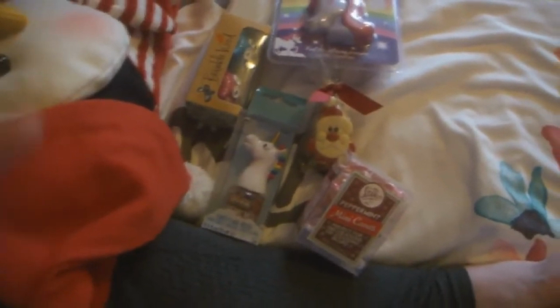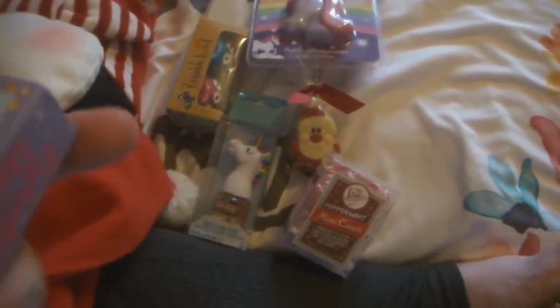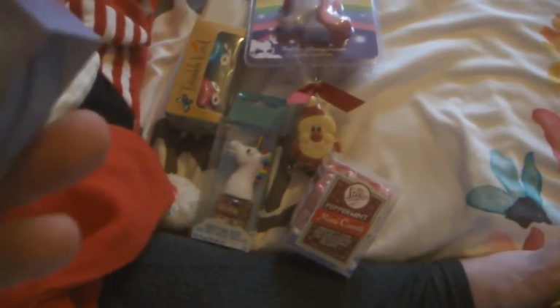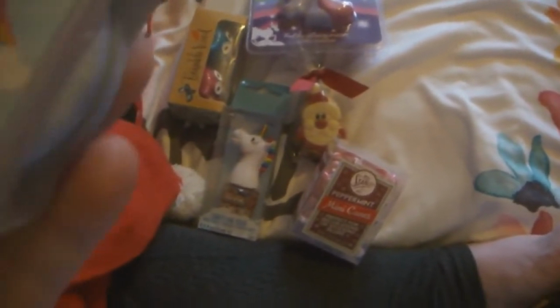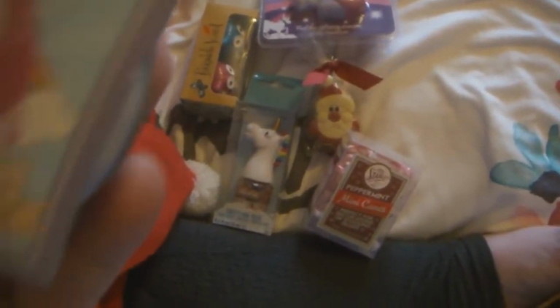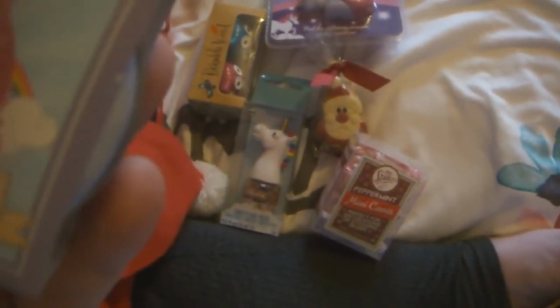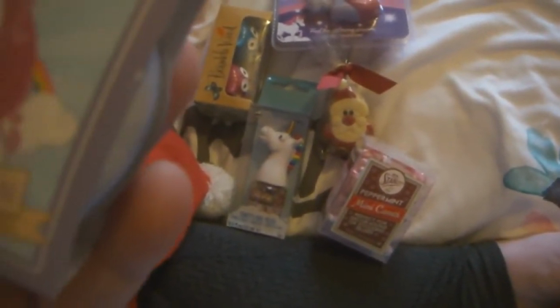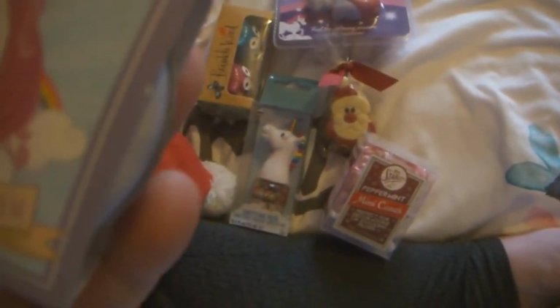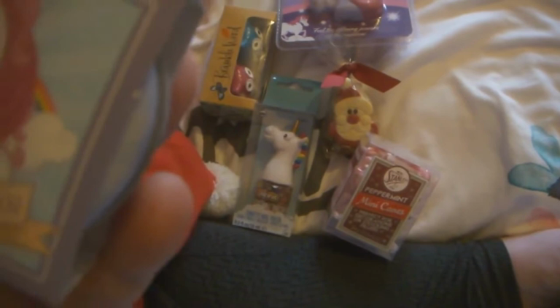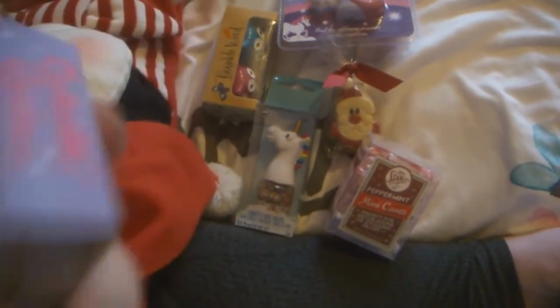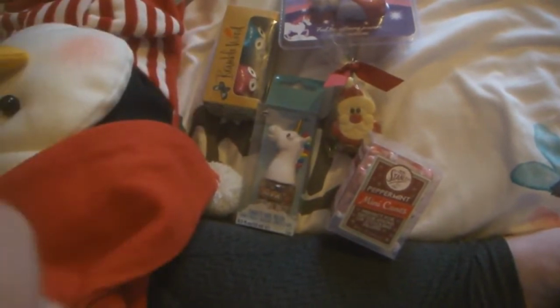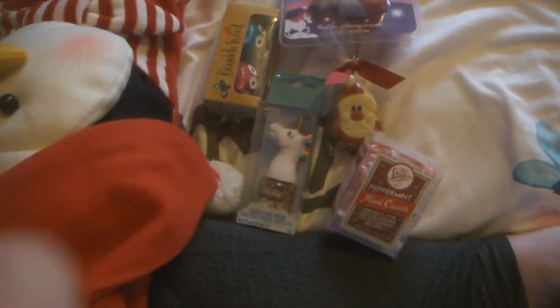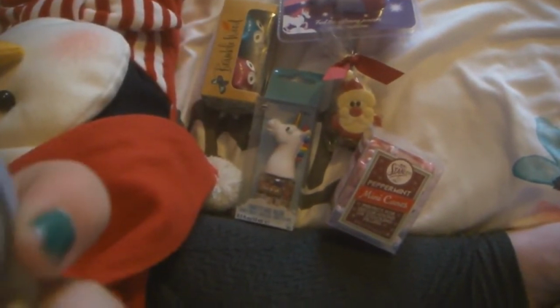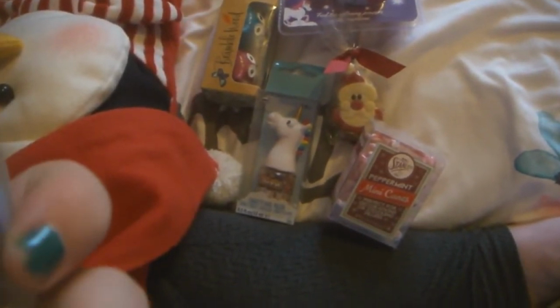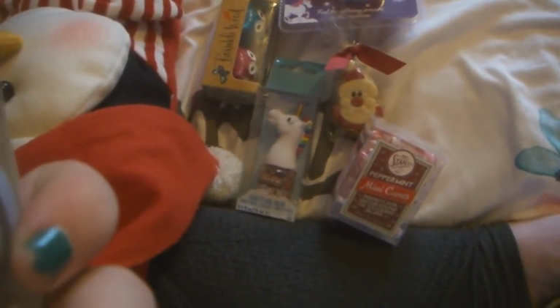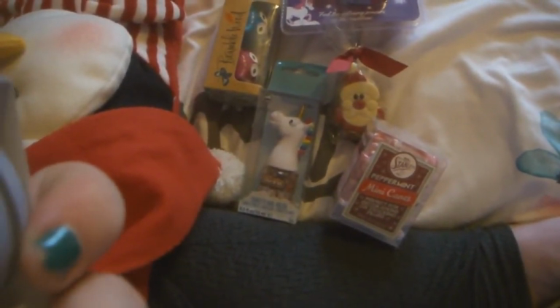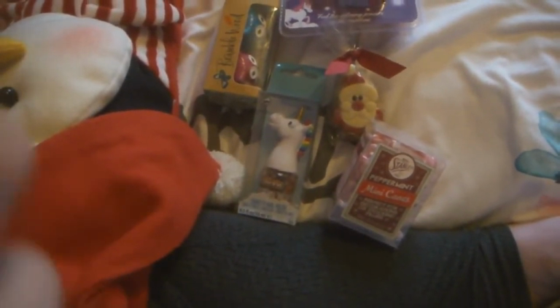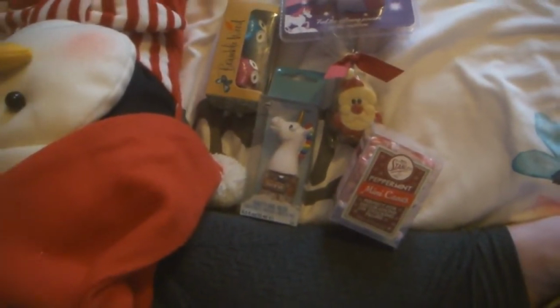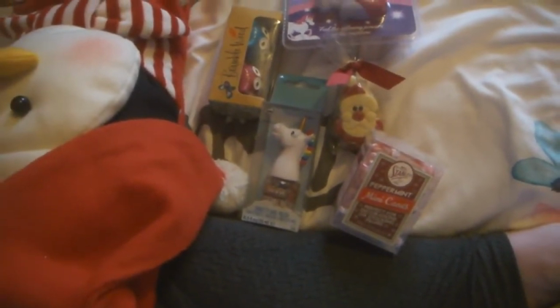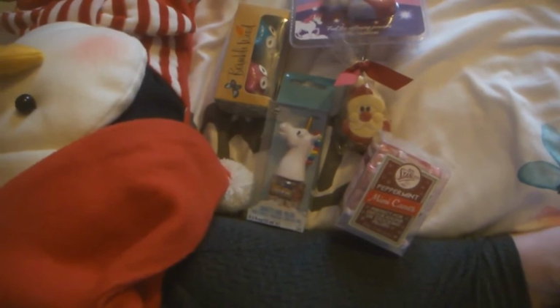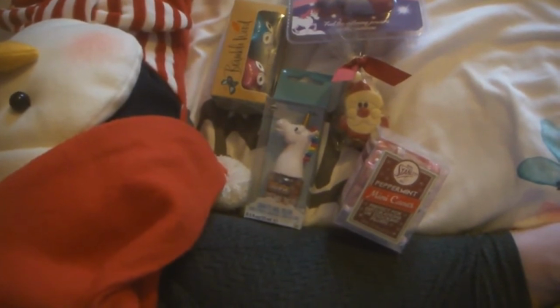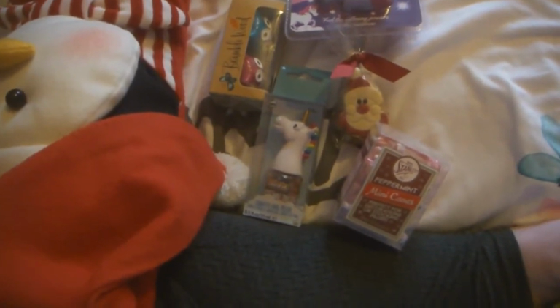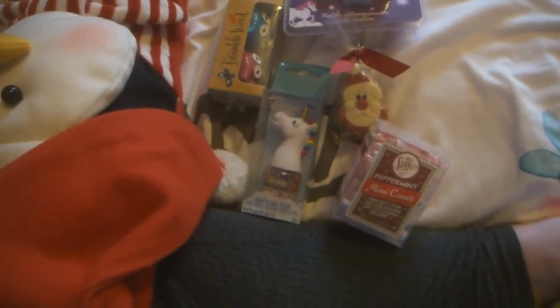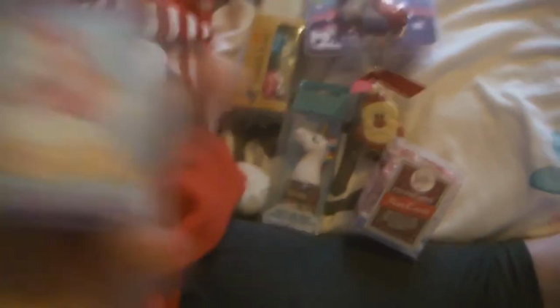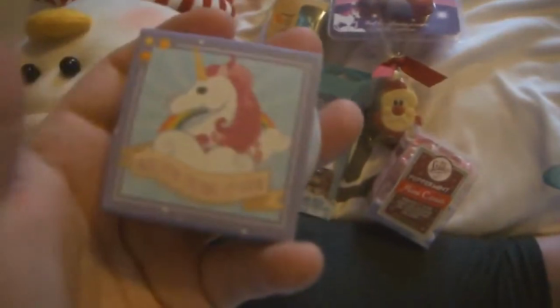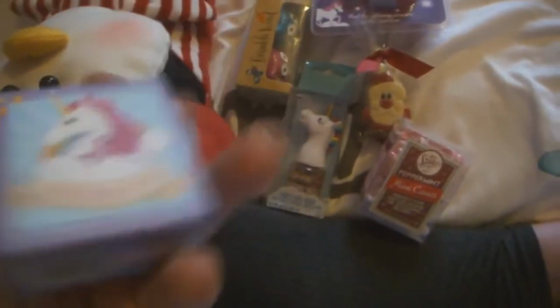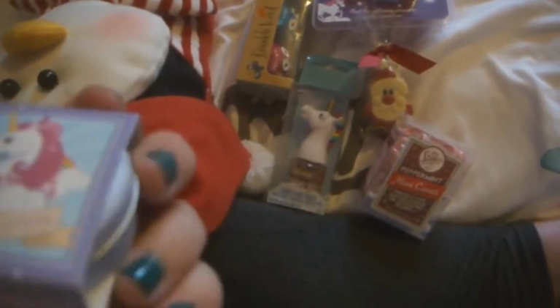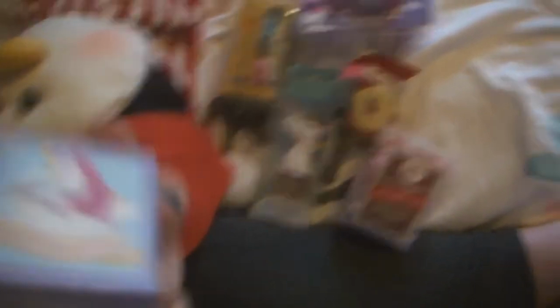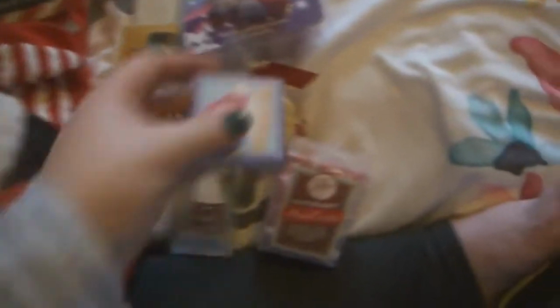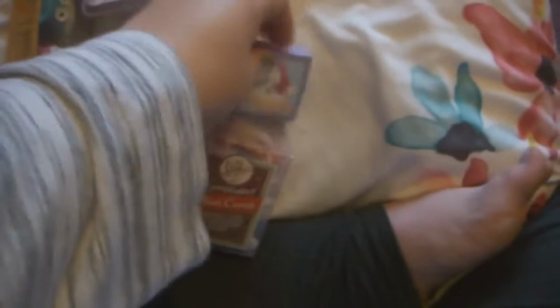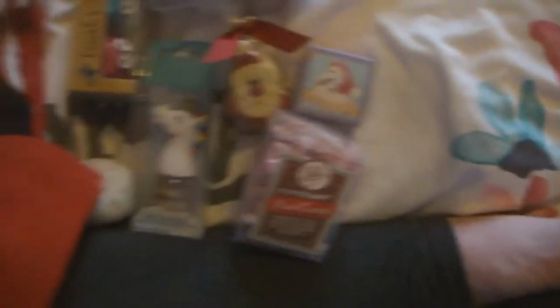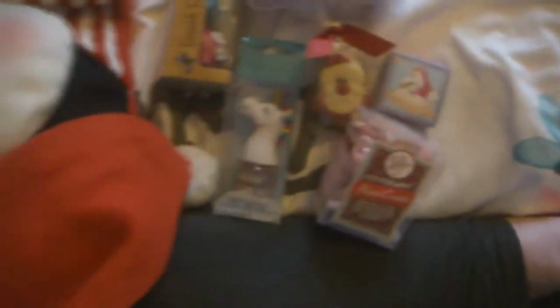Next we have a unicorn lip balm. I don't know what flavour it is — marzipan I guess? I don't know. It's a unicorn.